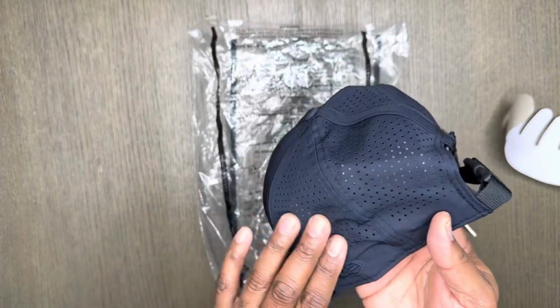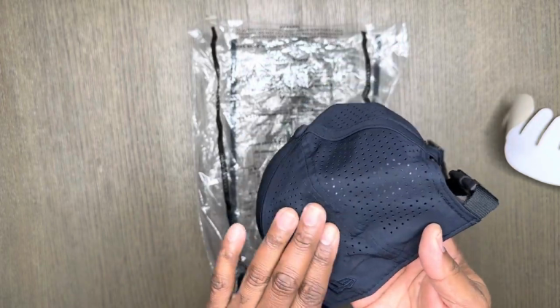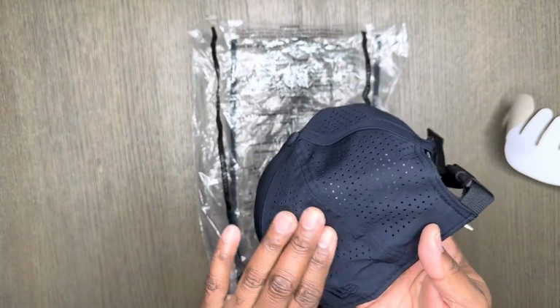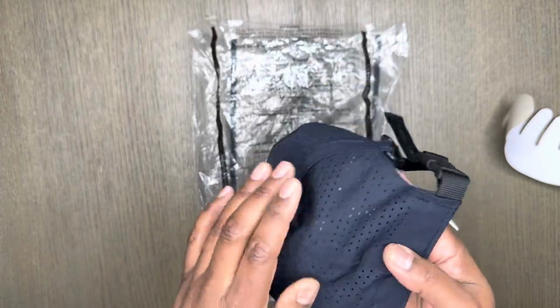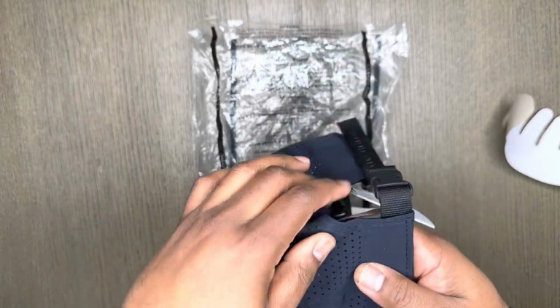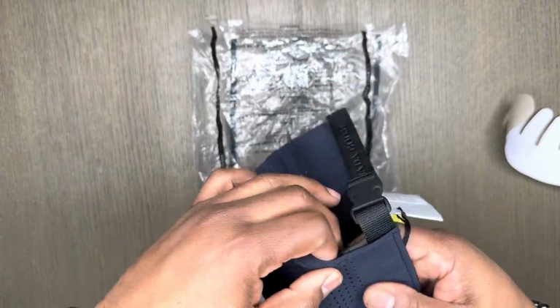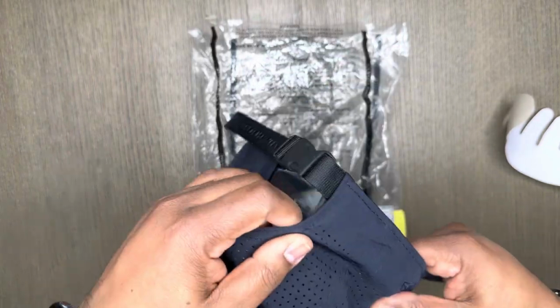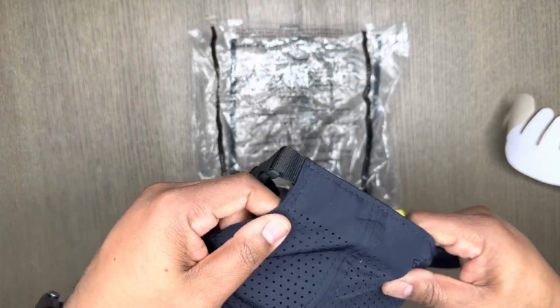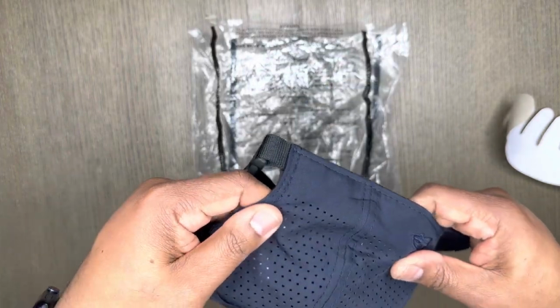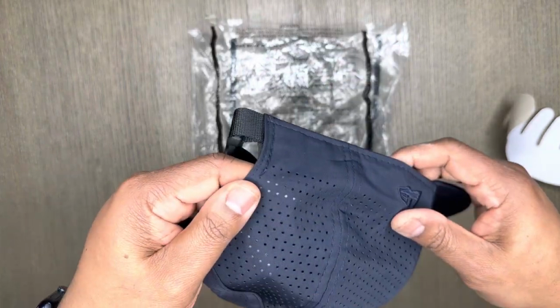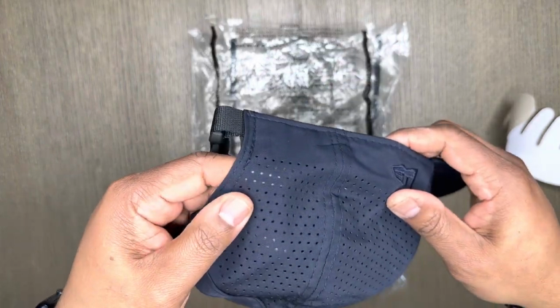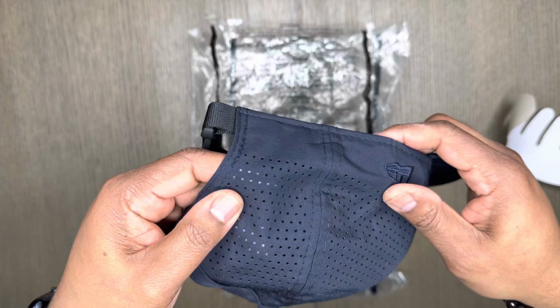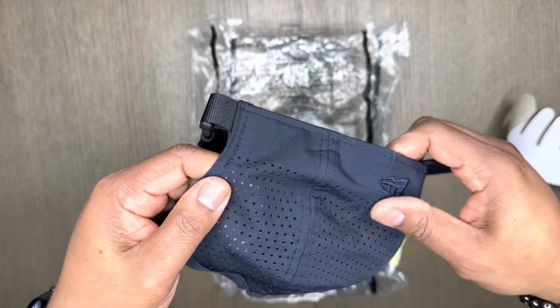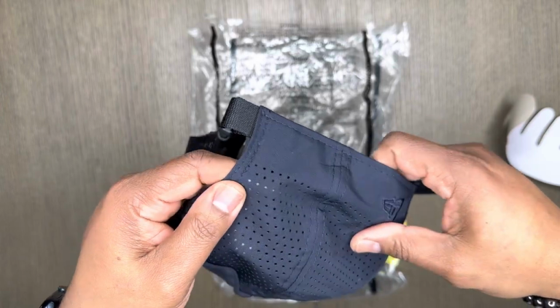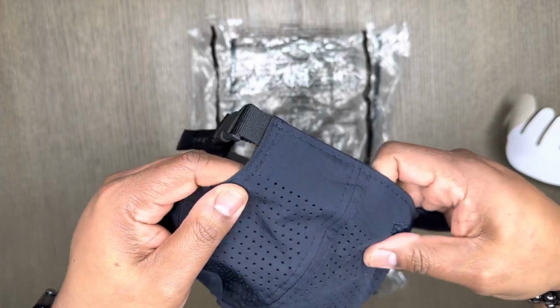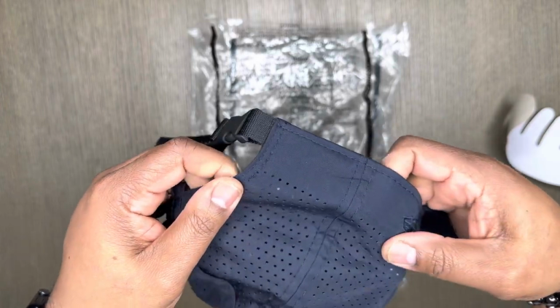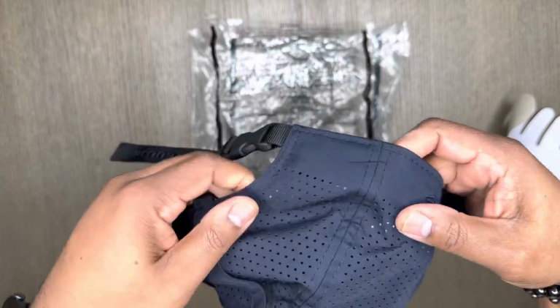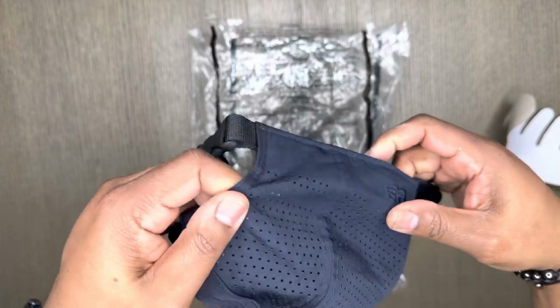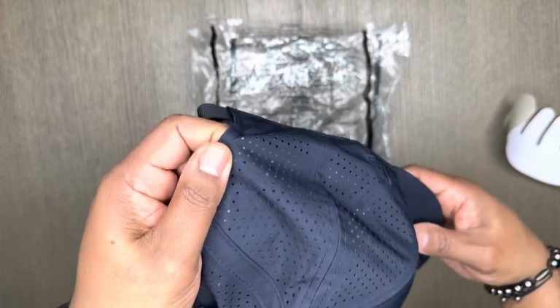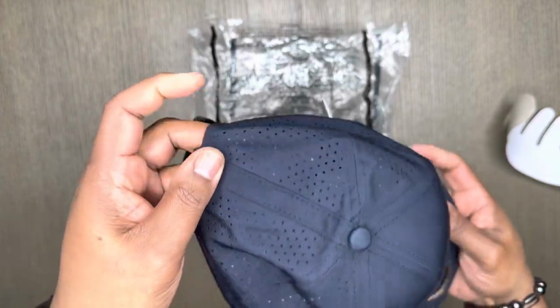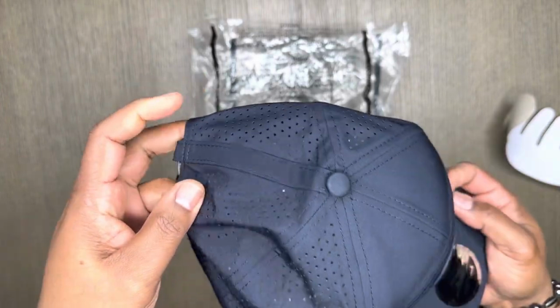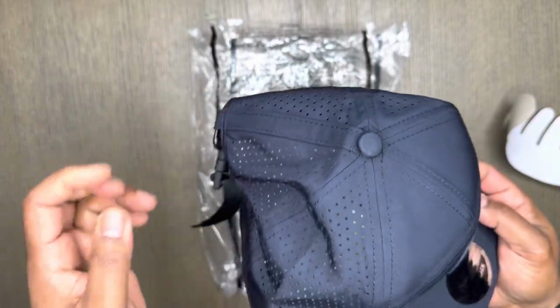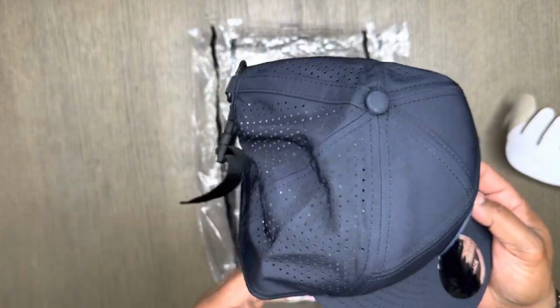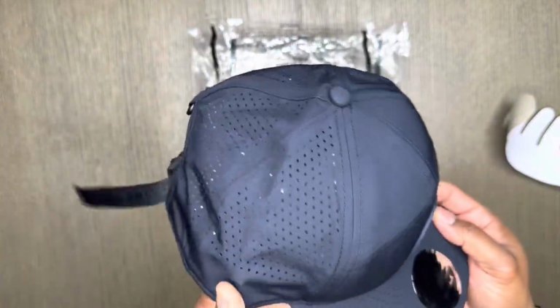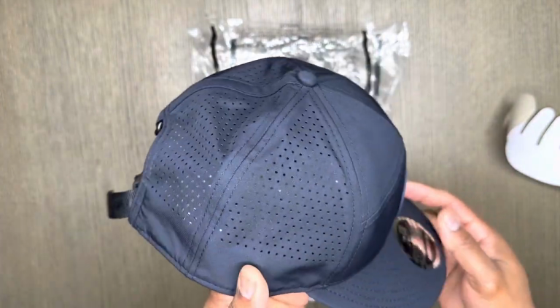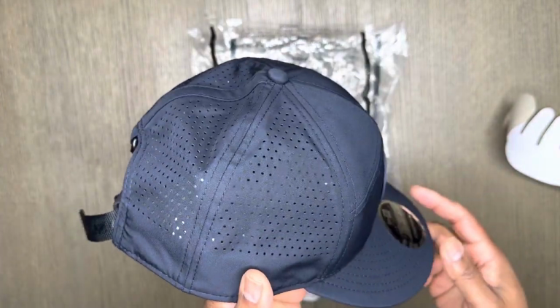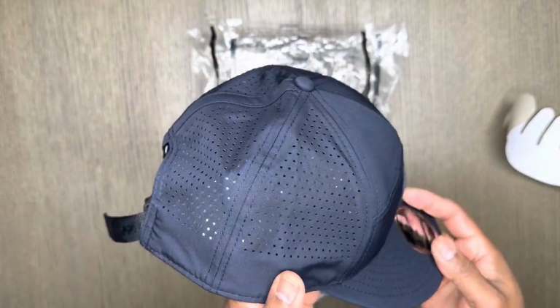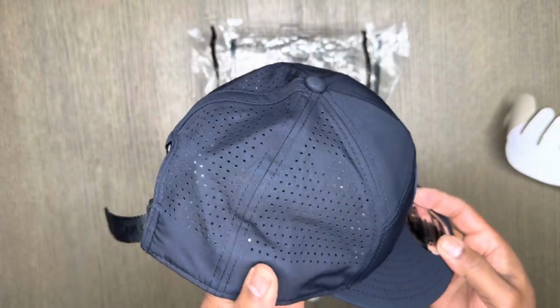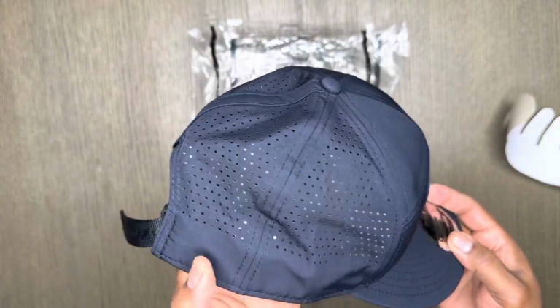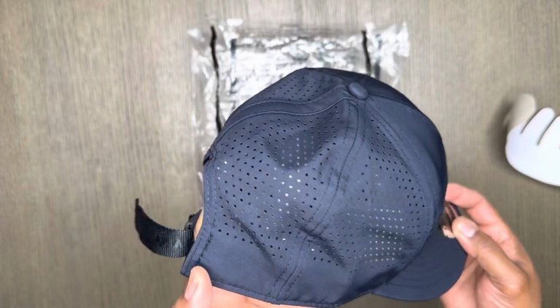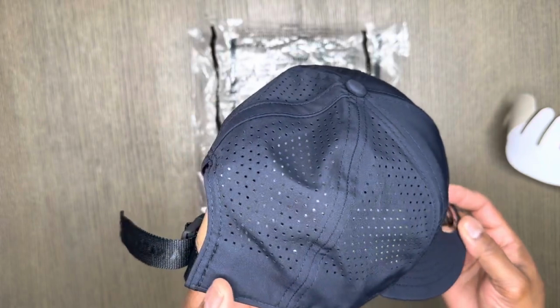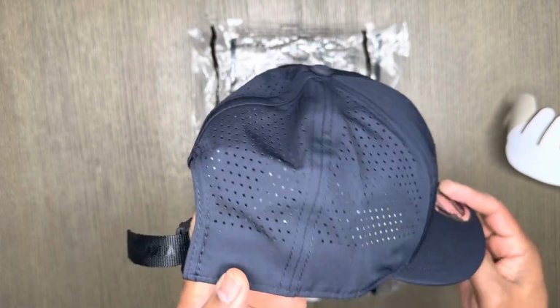It's really mesh with holes allowing for good breathability.